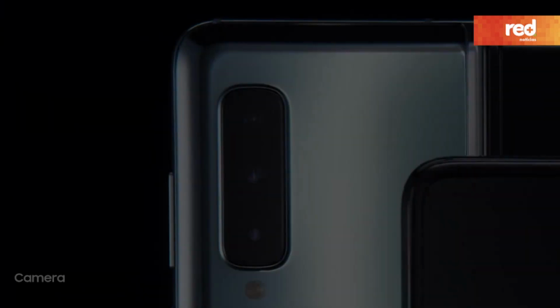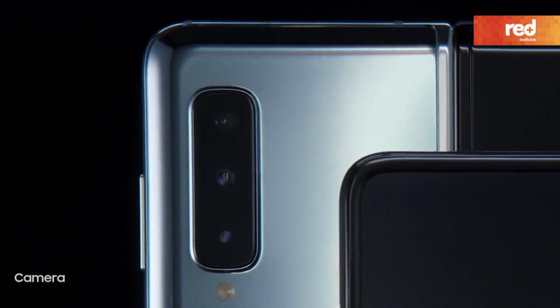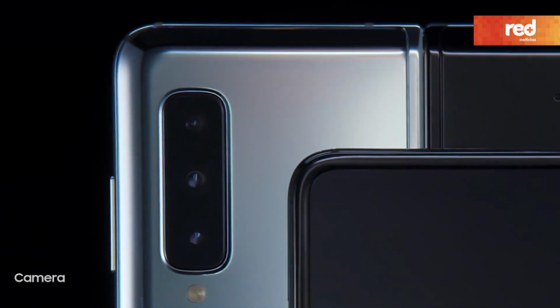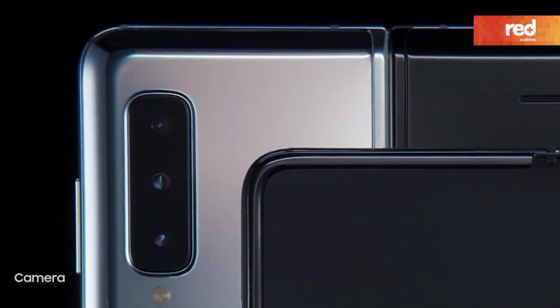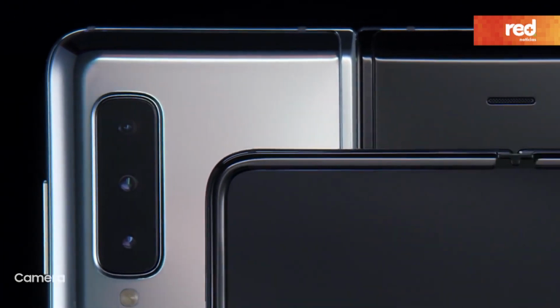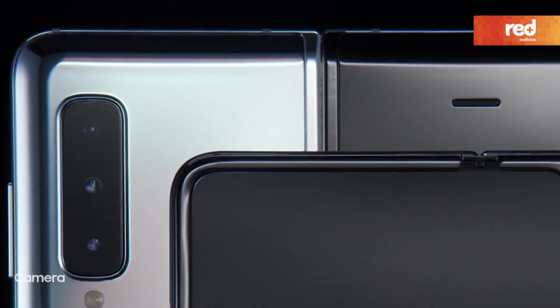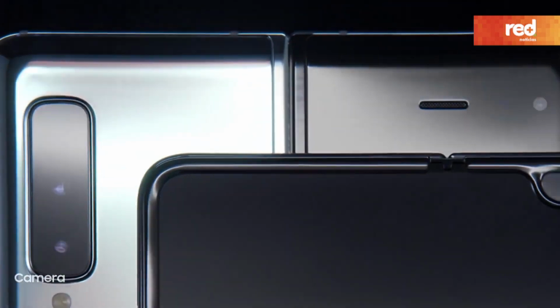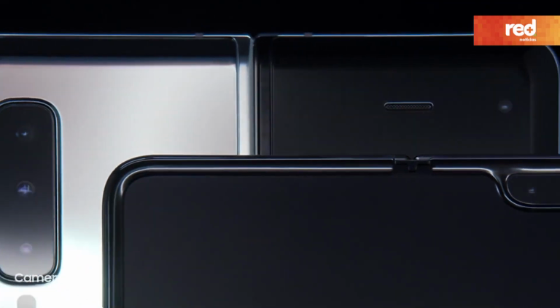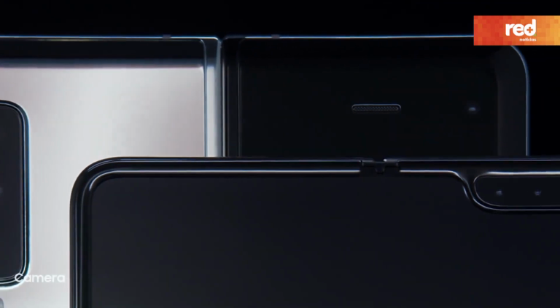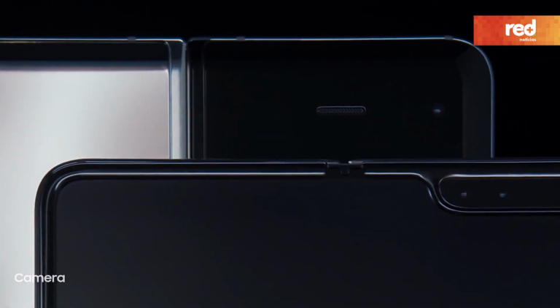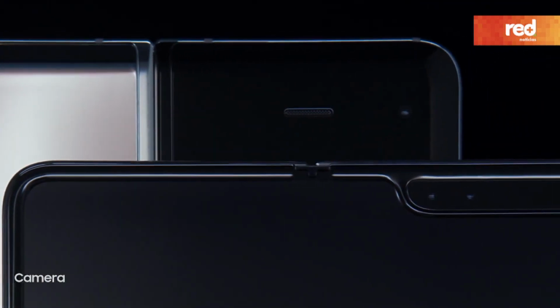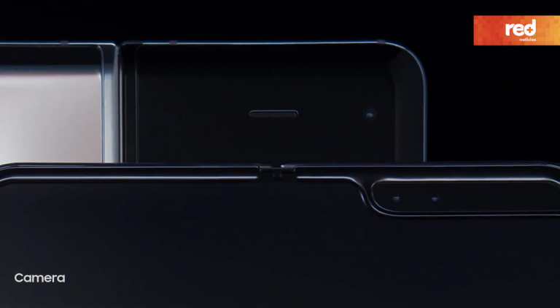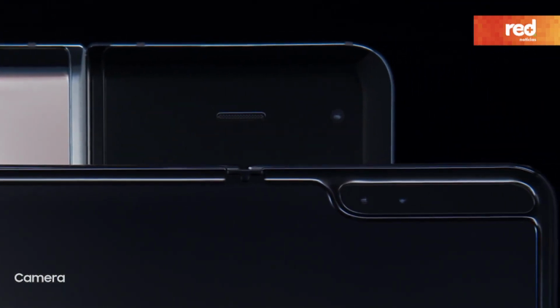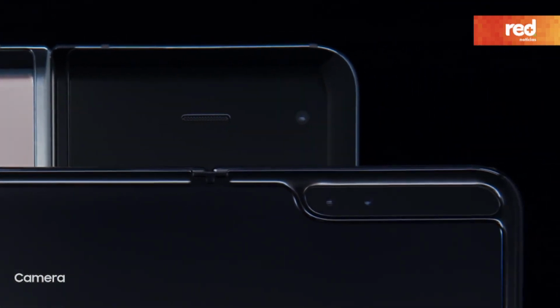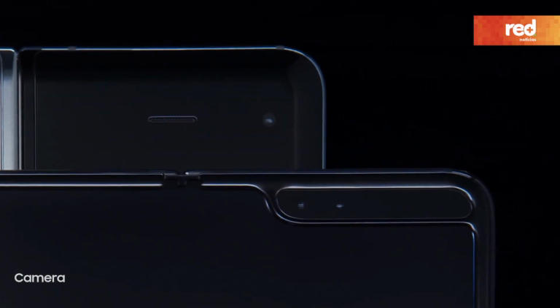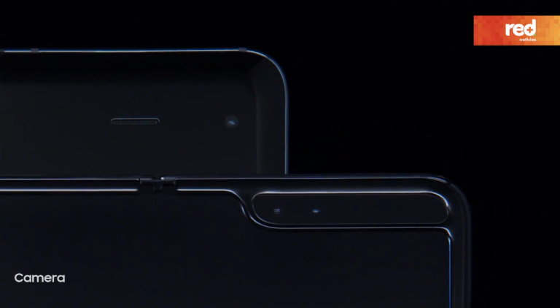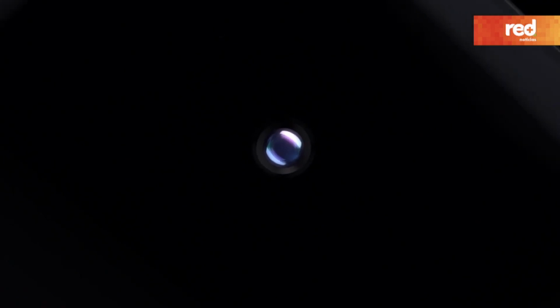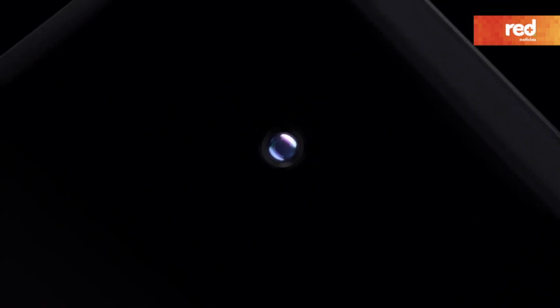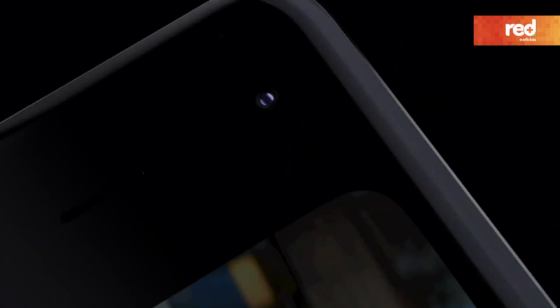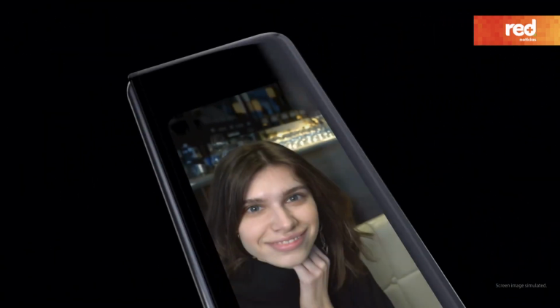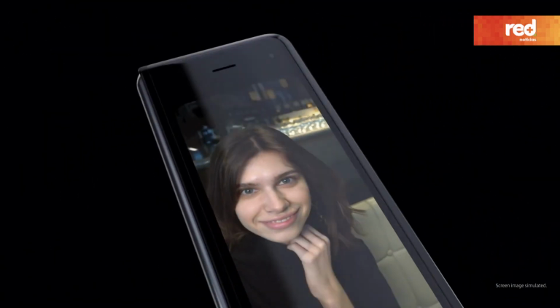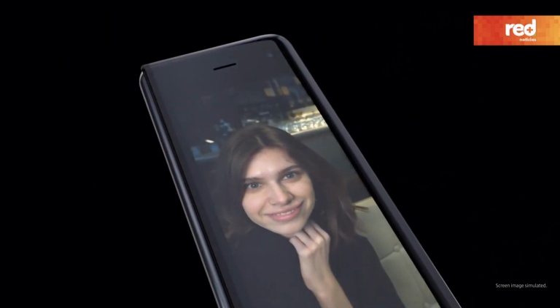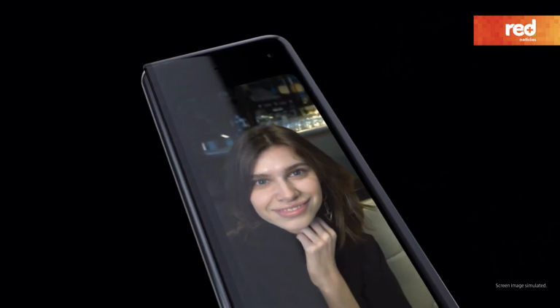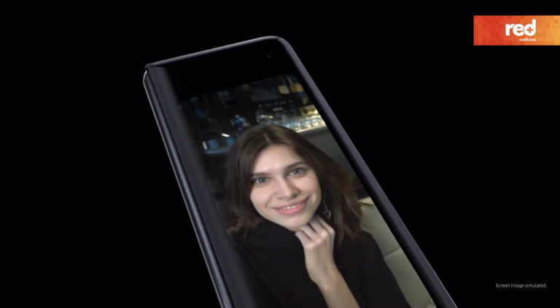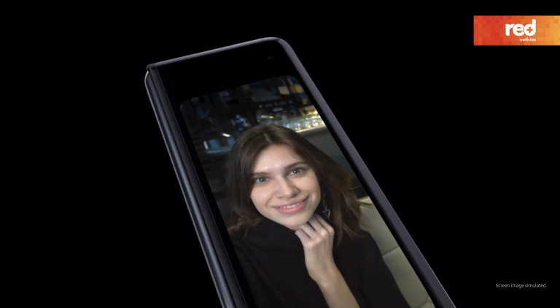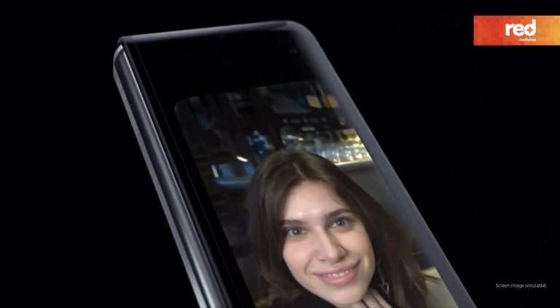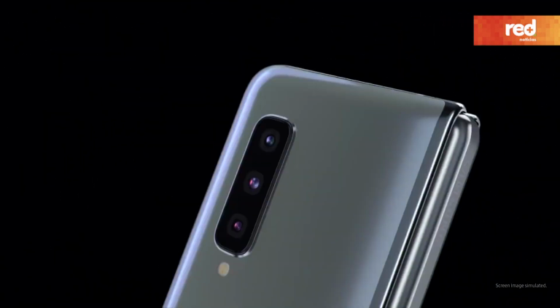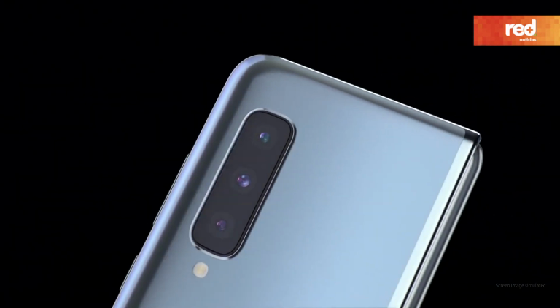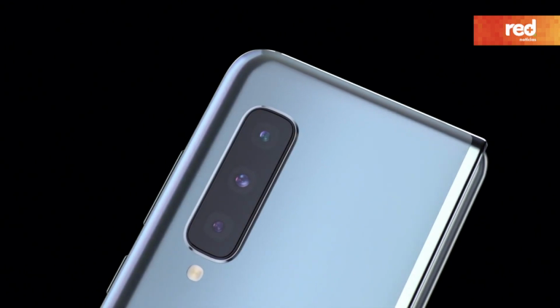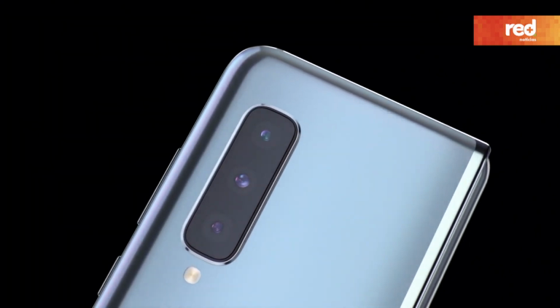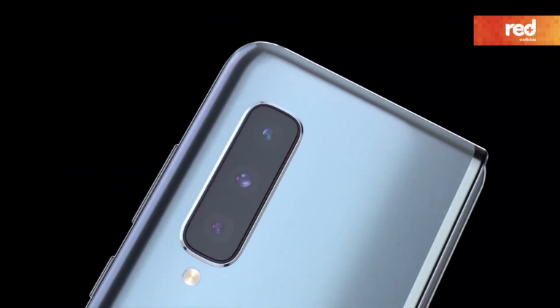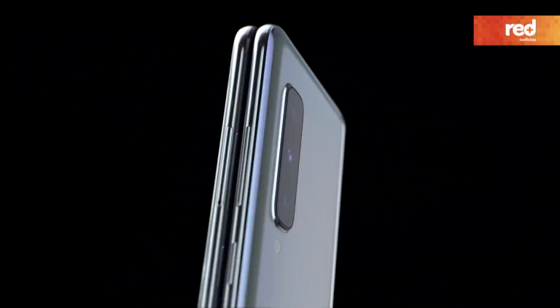When it comes to capturing your own content, Fold's pro-grade 6 camera system makes every angle epic, from everyday spontaneous moments to the triple rear system.